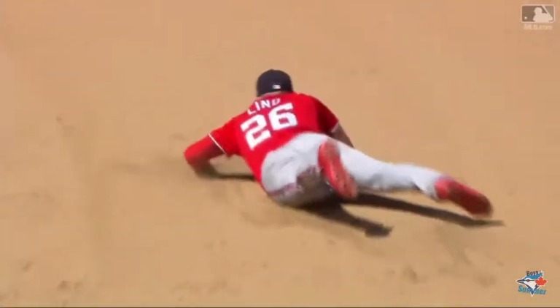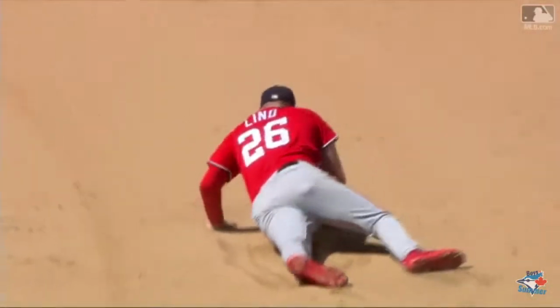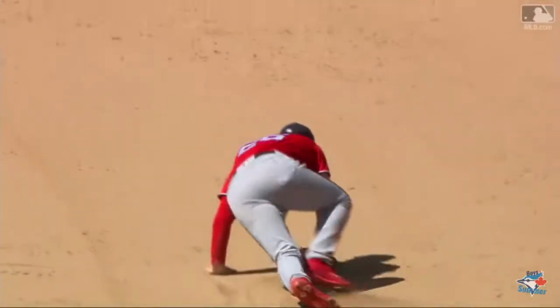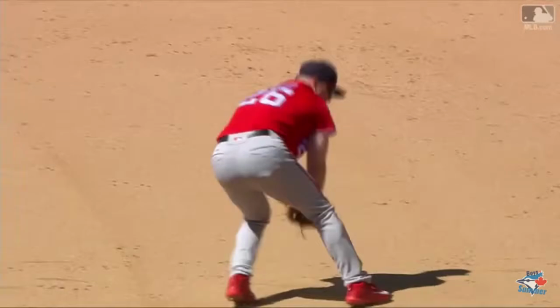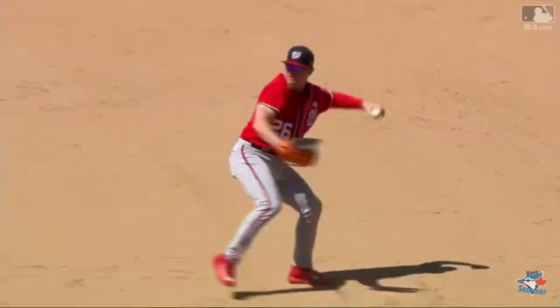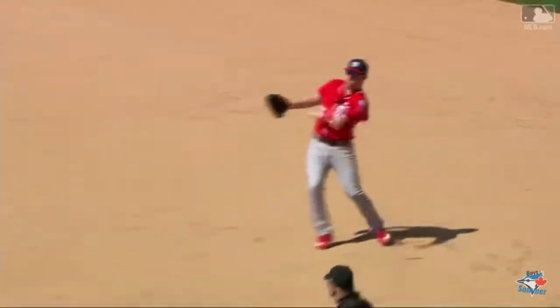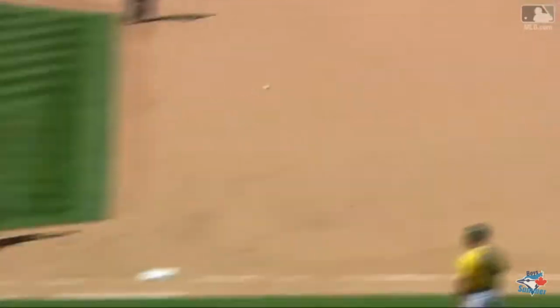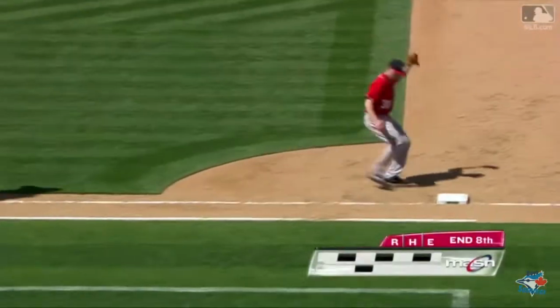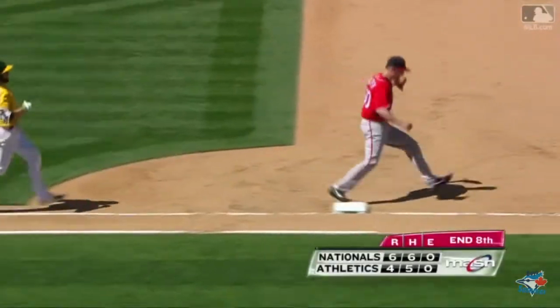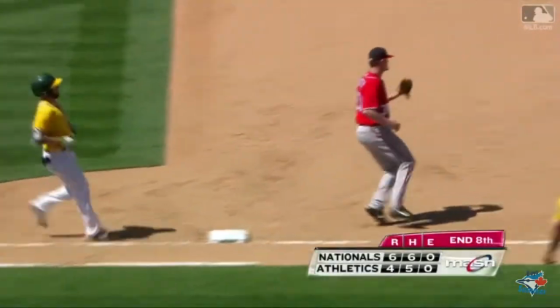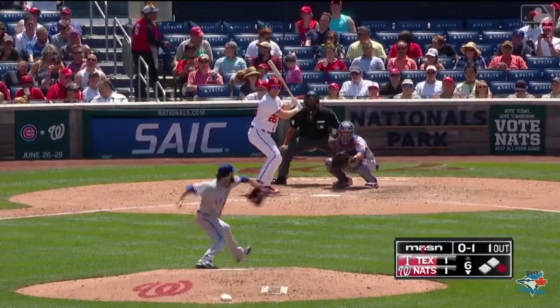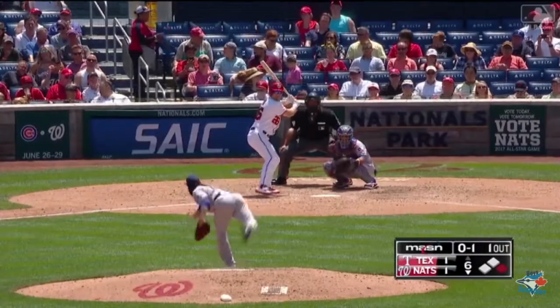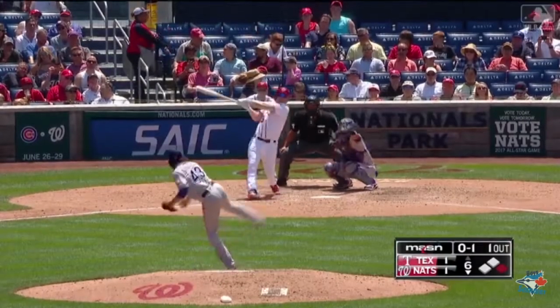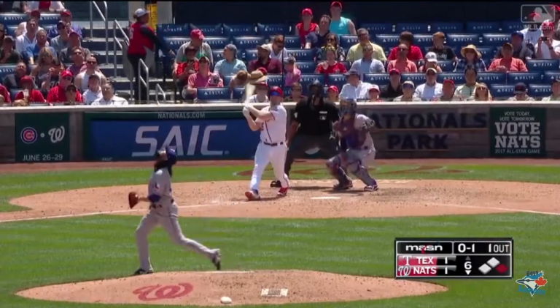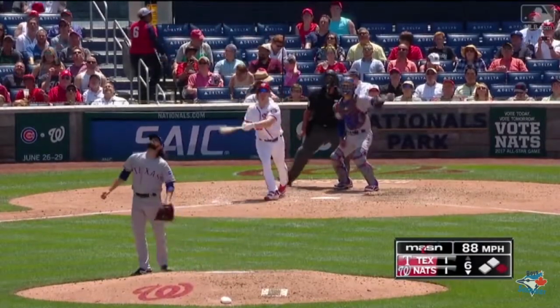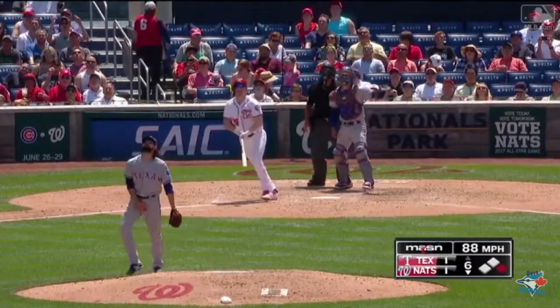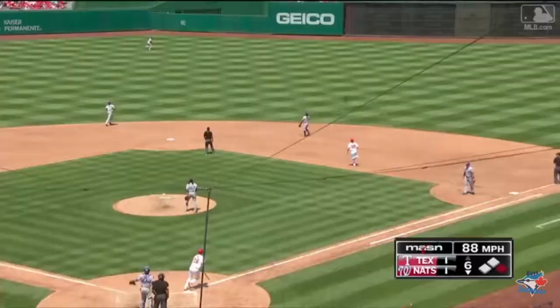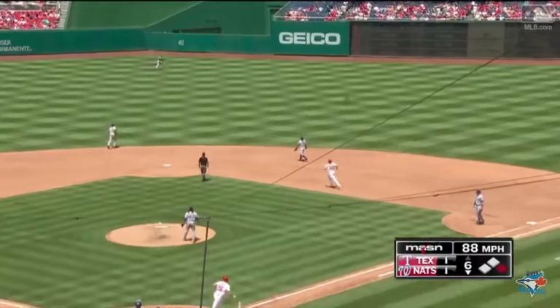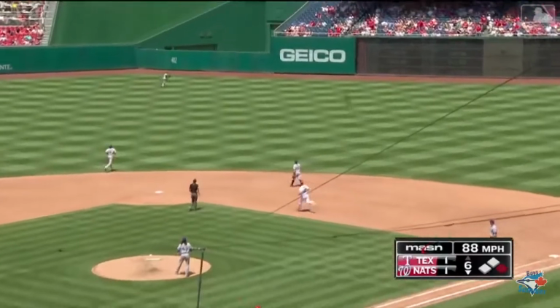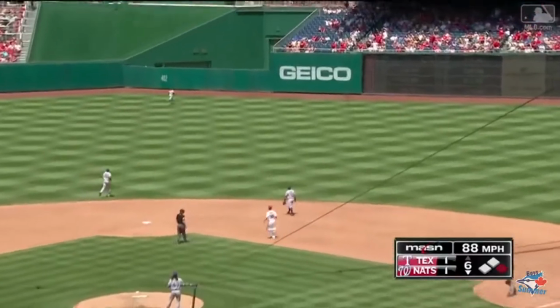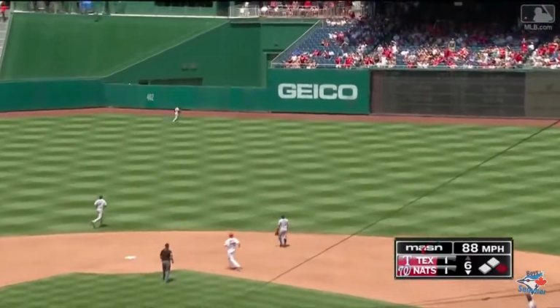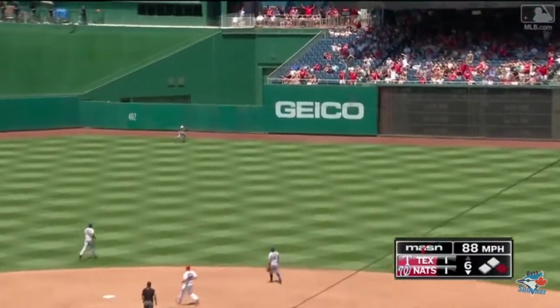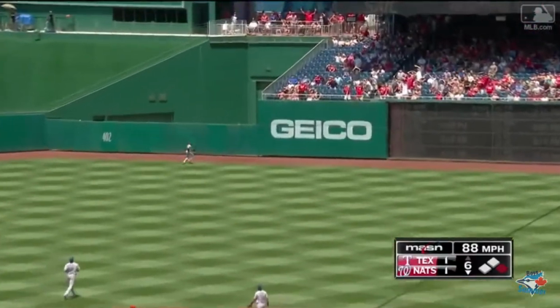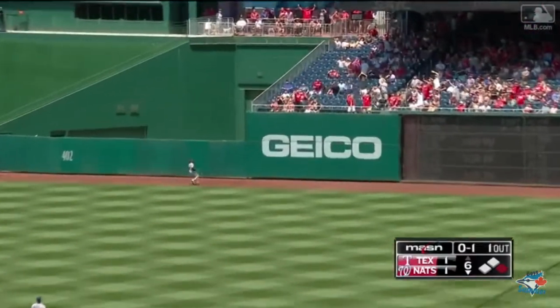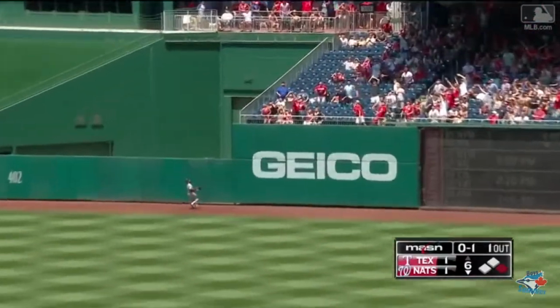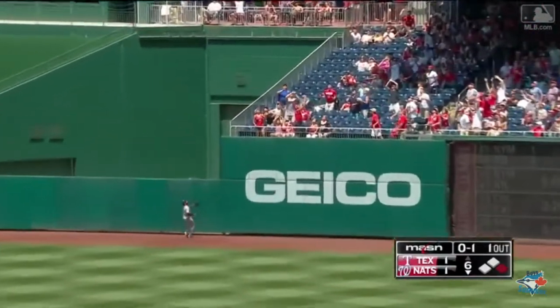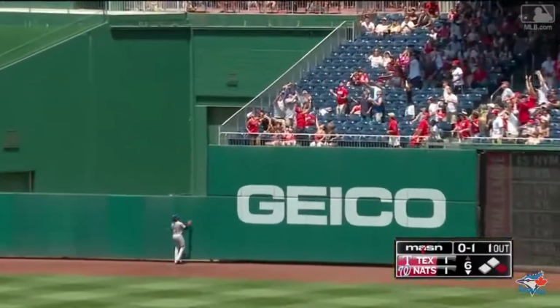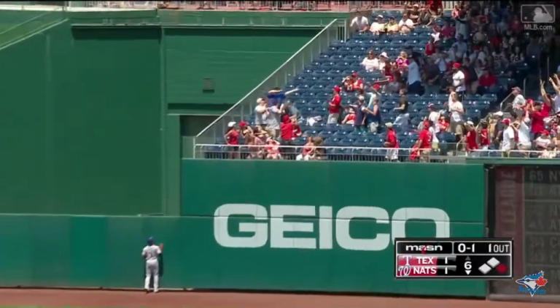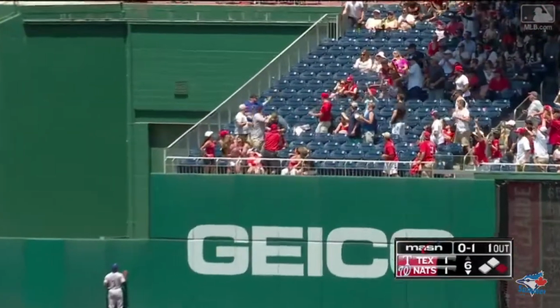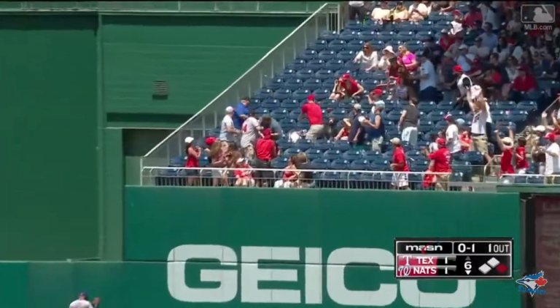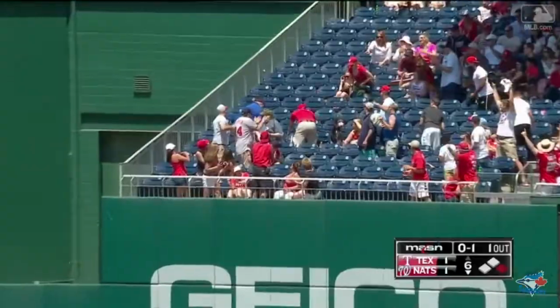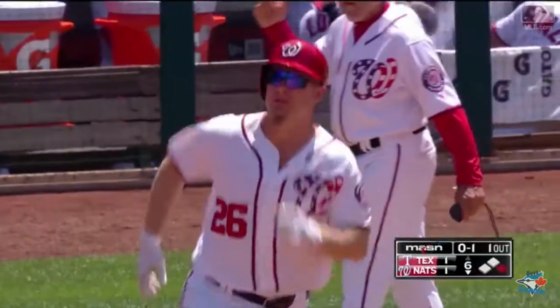Adam Lind, known for his bat. Stay out there. And Lind gets under one — high drive, deep right center. See you later.